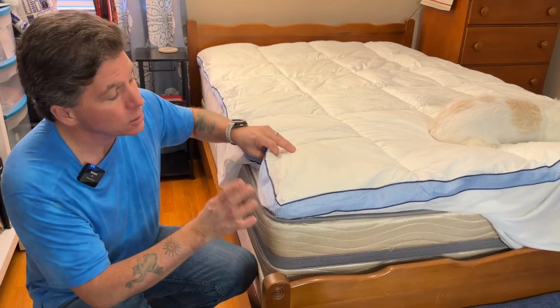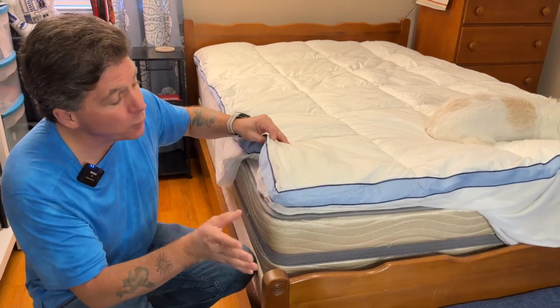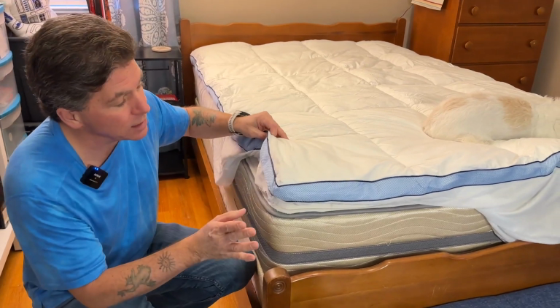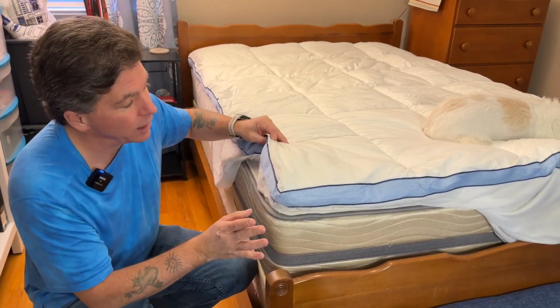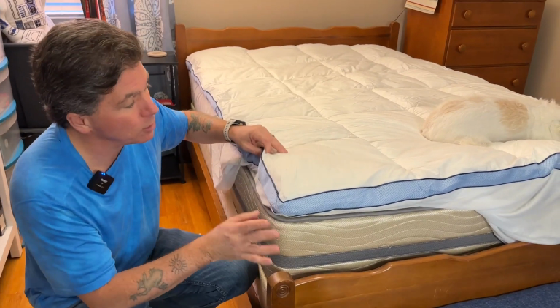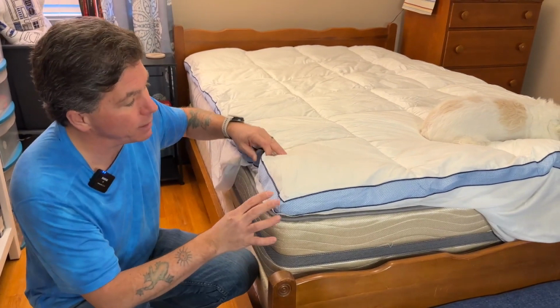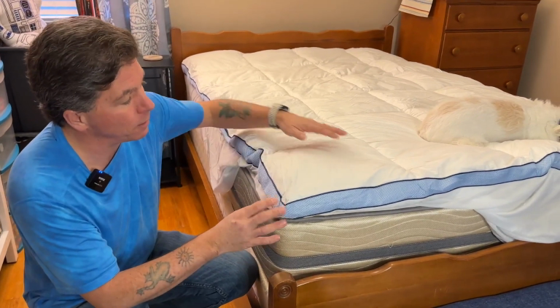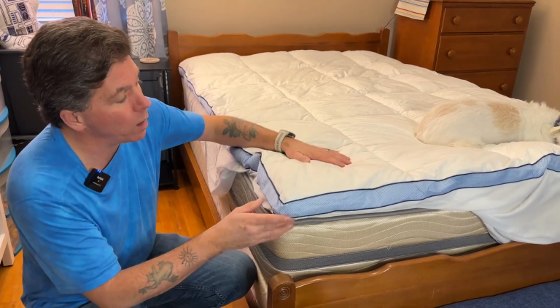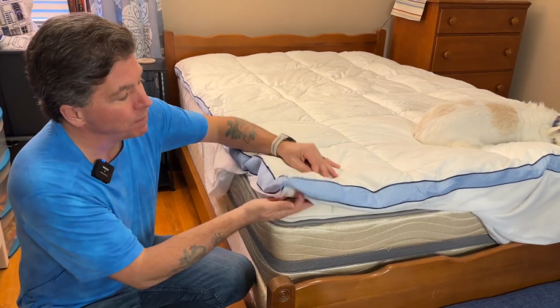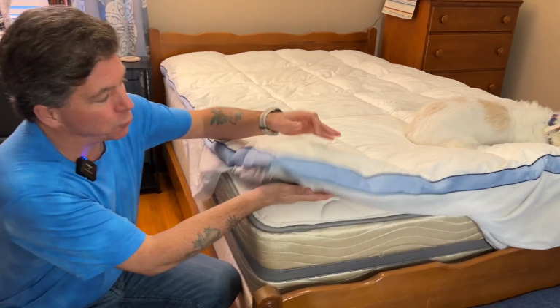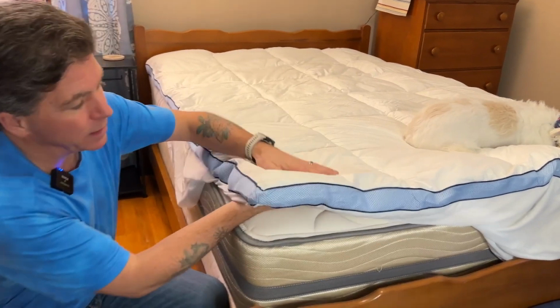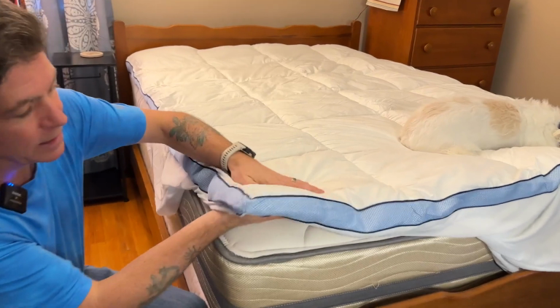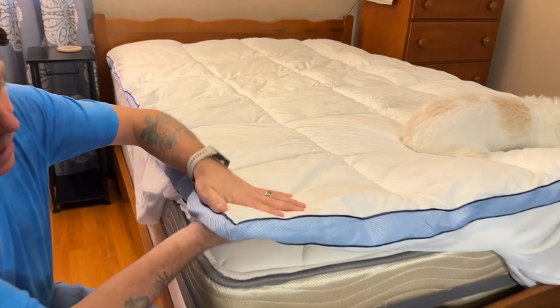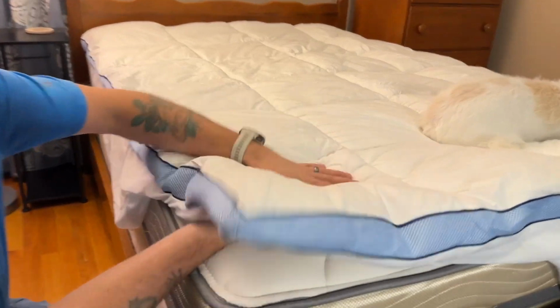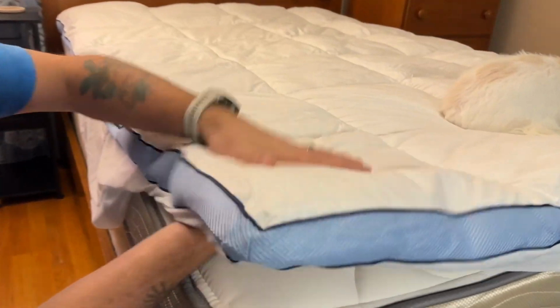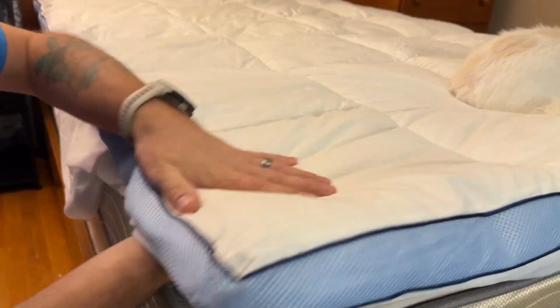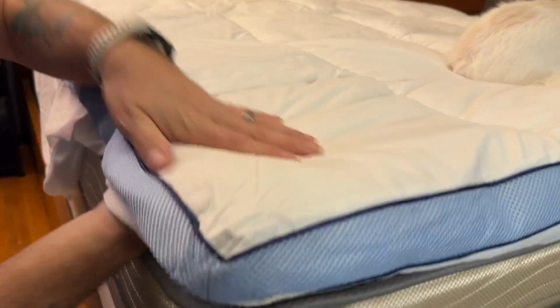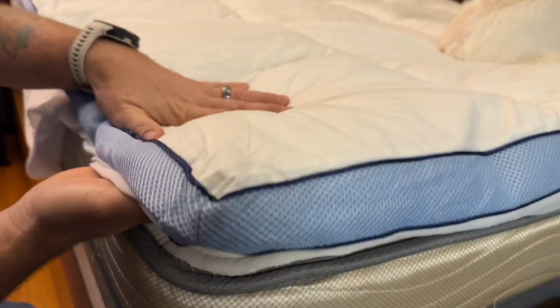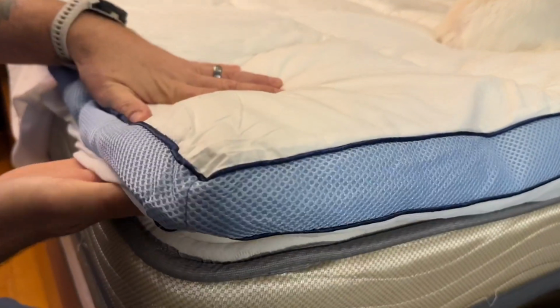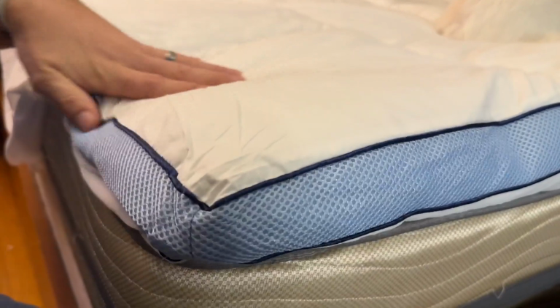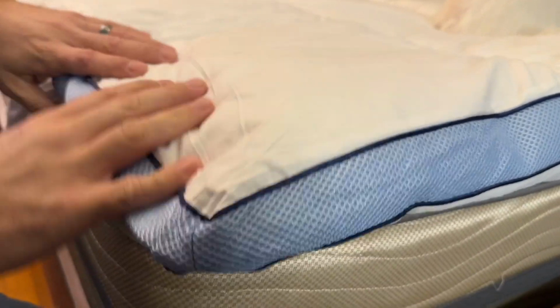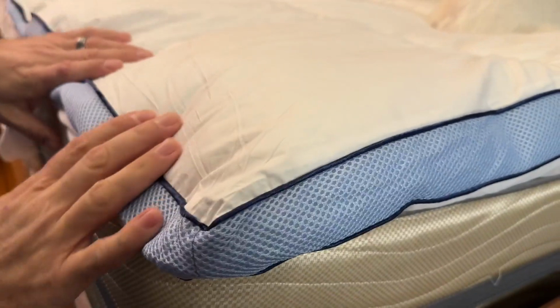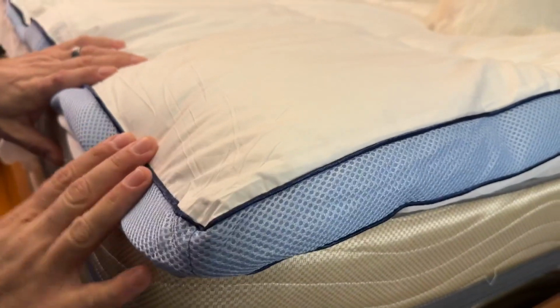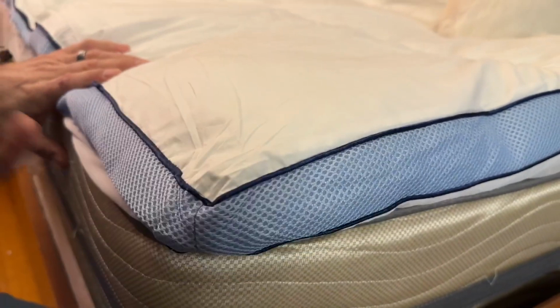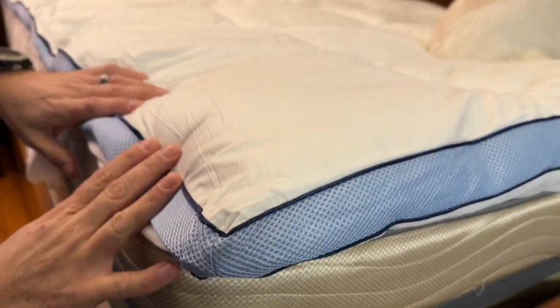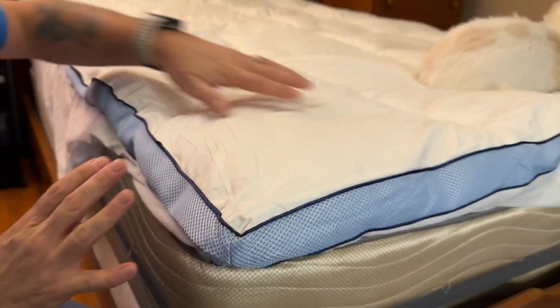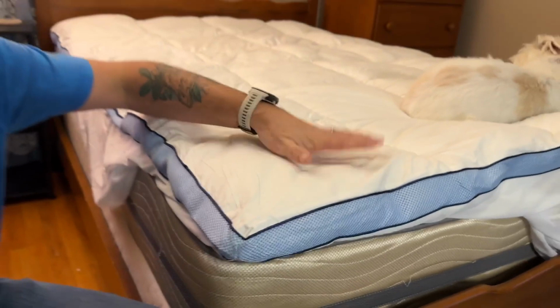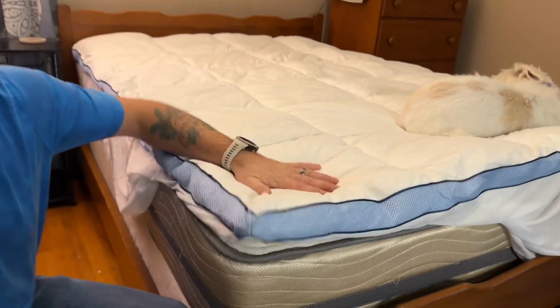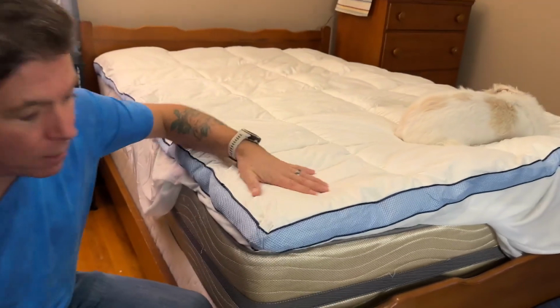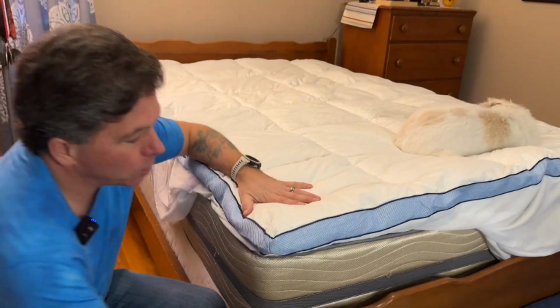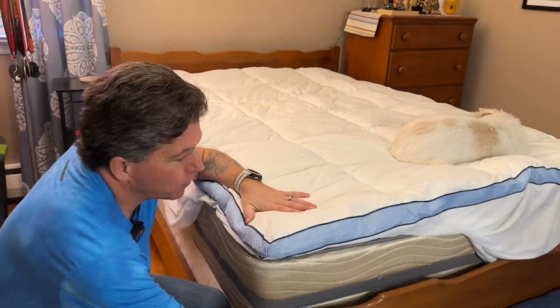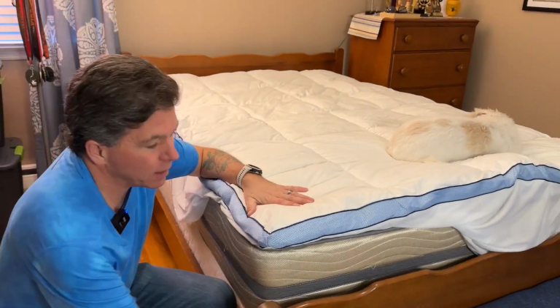So a few things that I like so much about it. Number one, it's really nice and thick to give you some good support whether you're a side sleeper or a back sleeper — you're going to be comfortable on this.